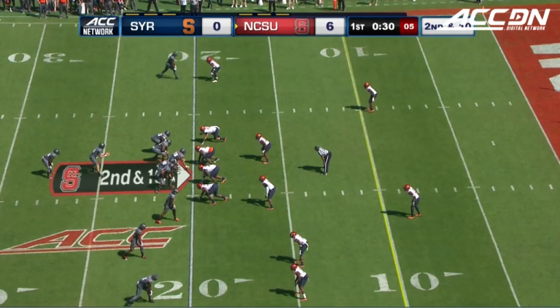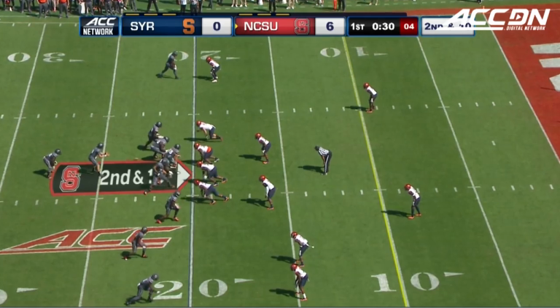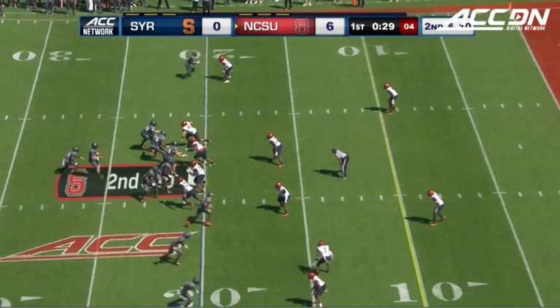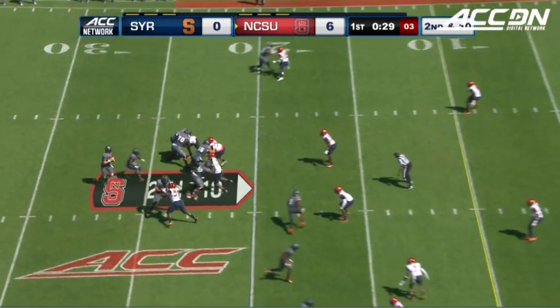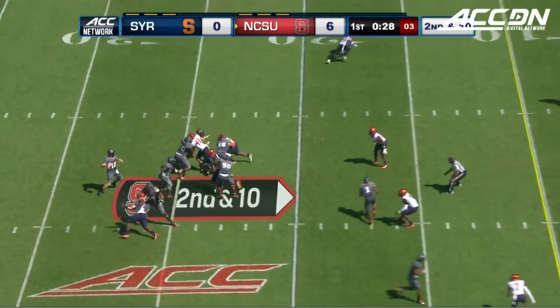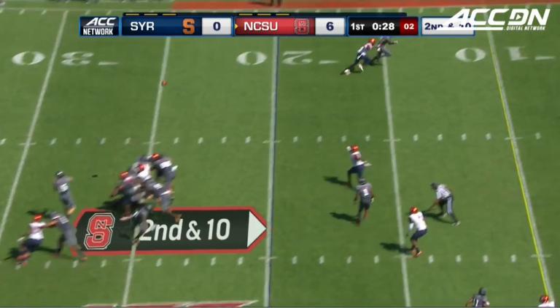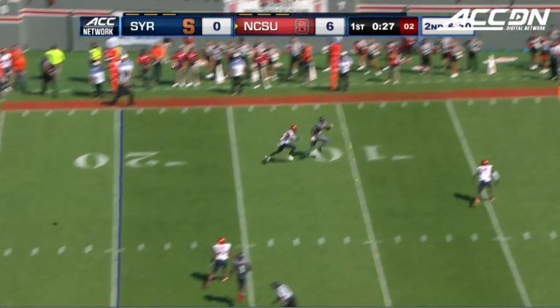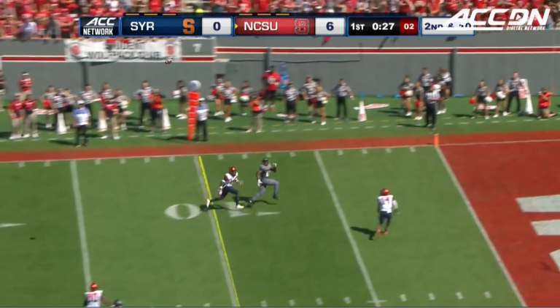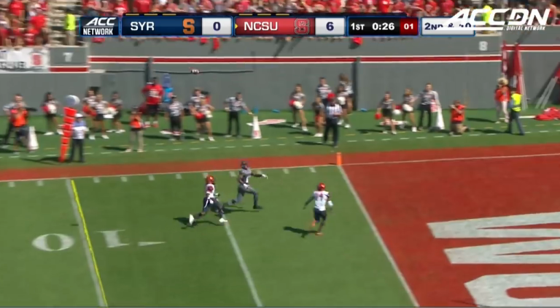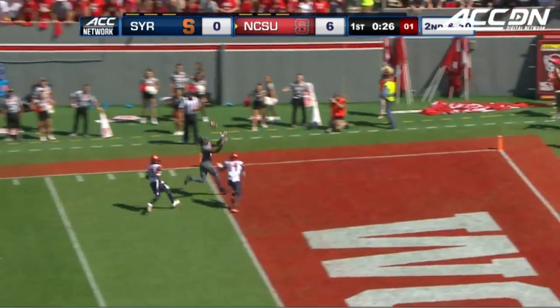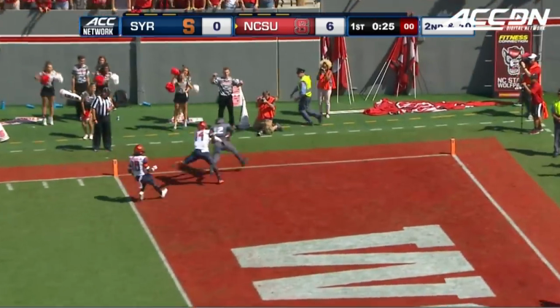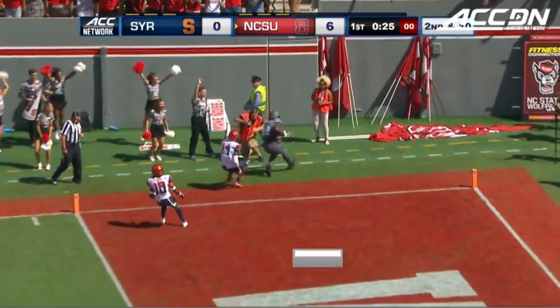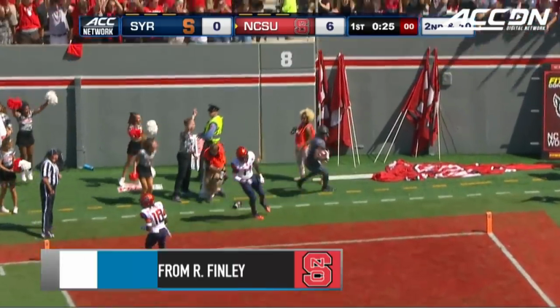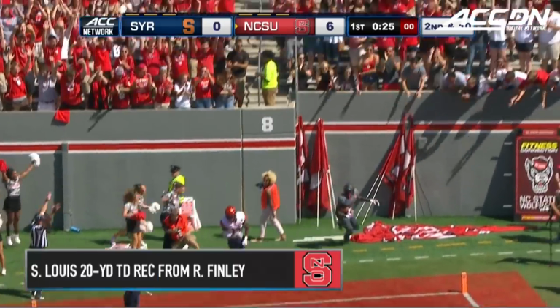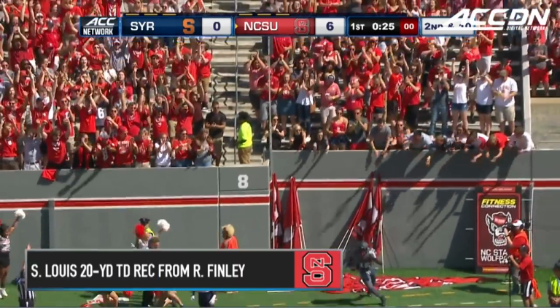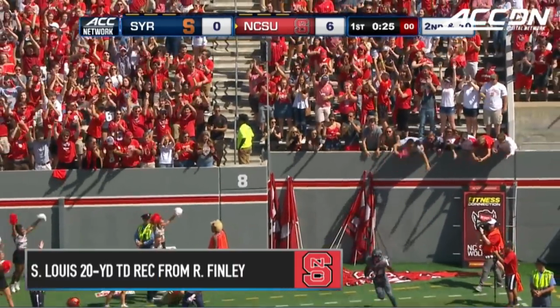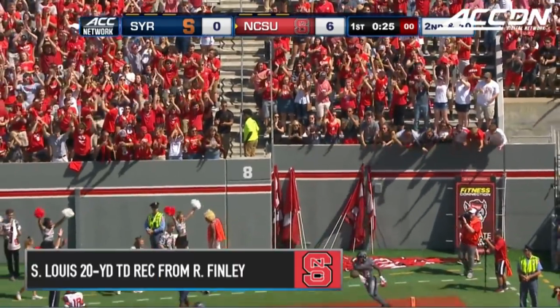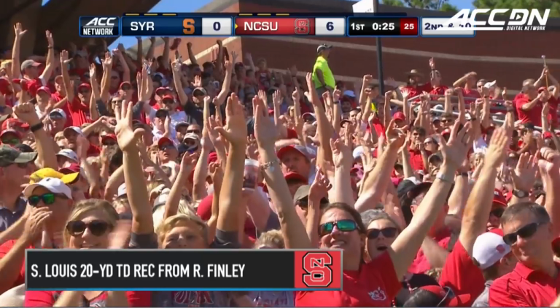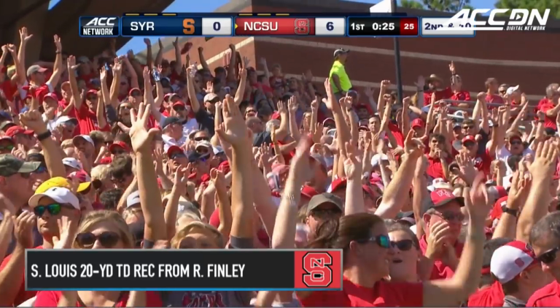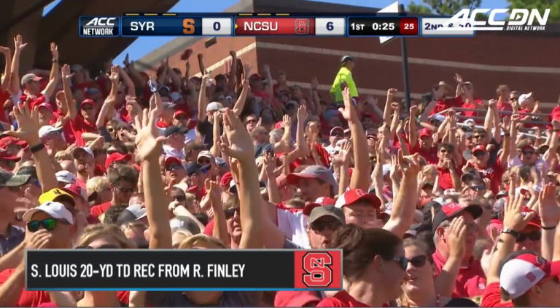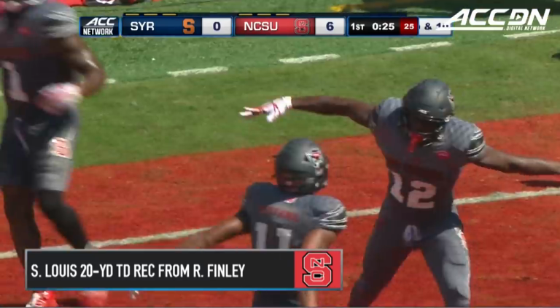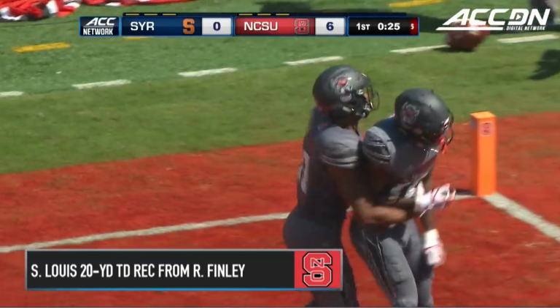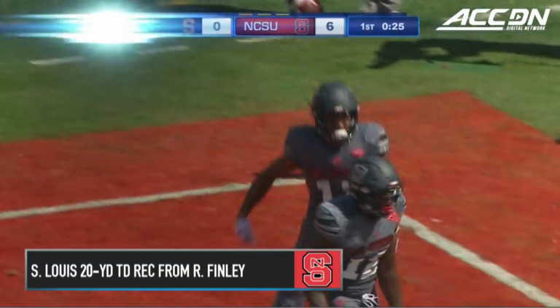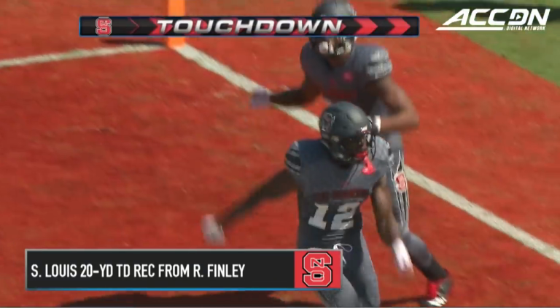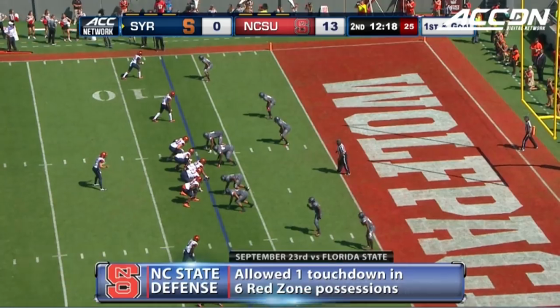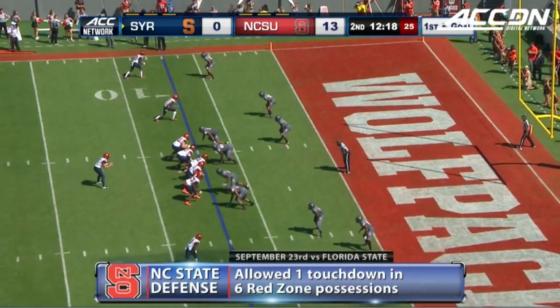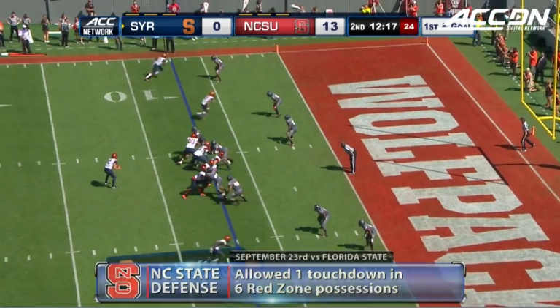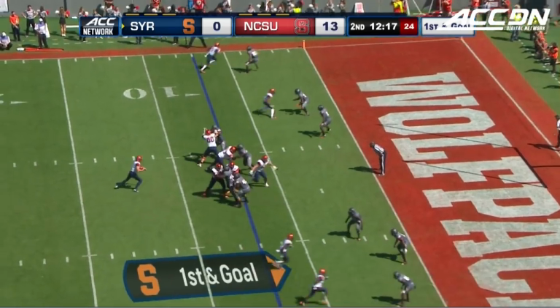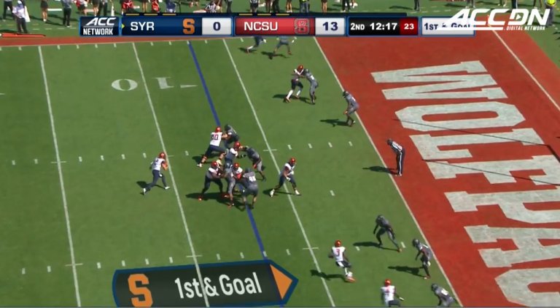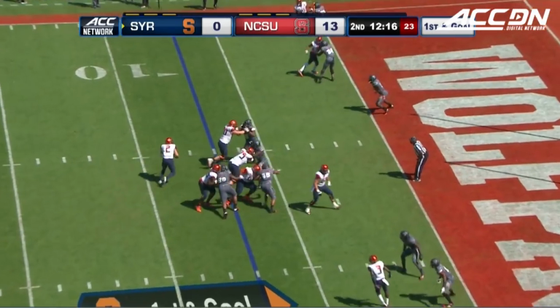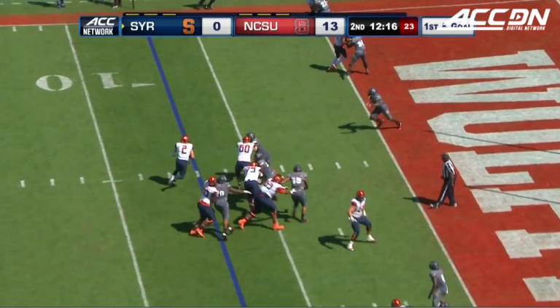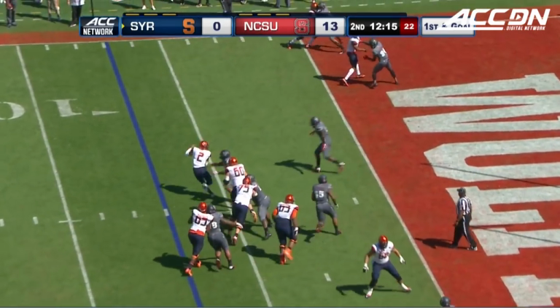State on a couple of field goals from Carson Wise. This to the front corner of the end zone — it is a touchdown. Steph Lewis made the grab, he beat Scoop Bradshaw. Pretty good defensively in the red zone, only one touchdown in the last six possessions.